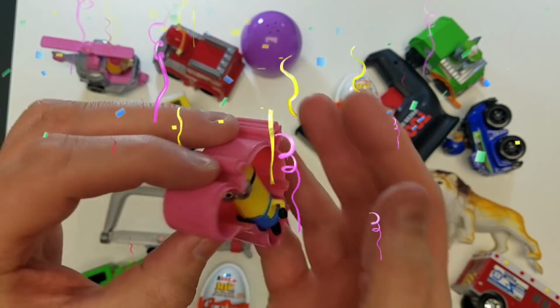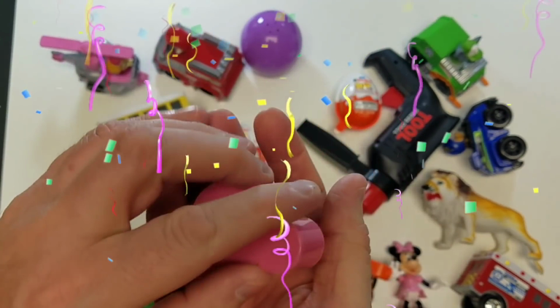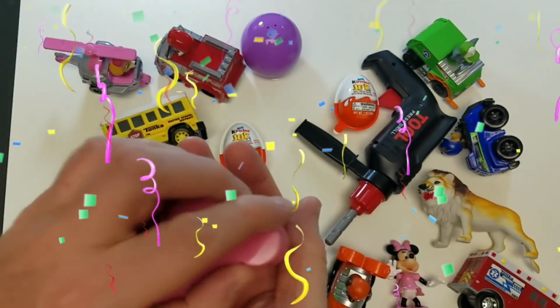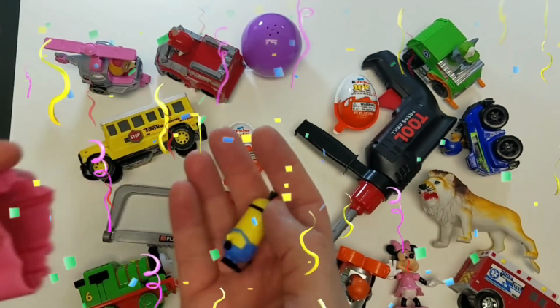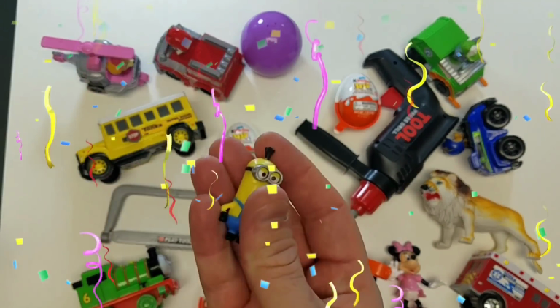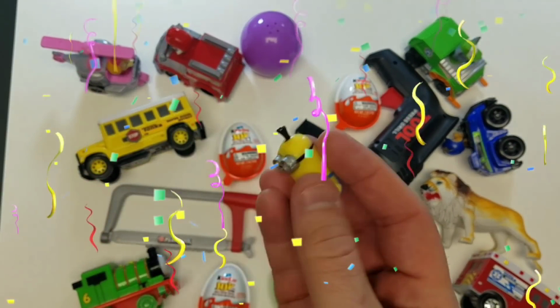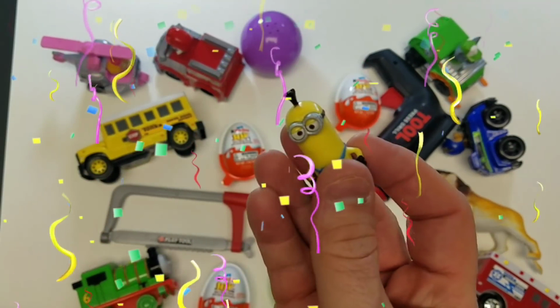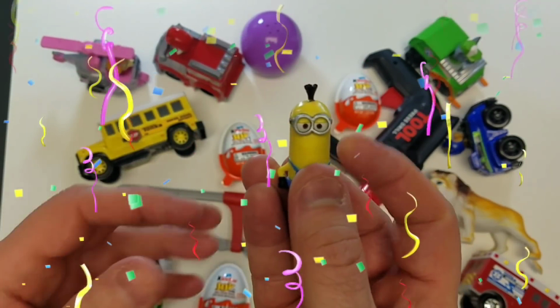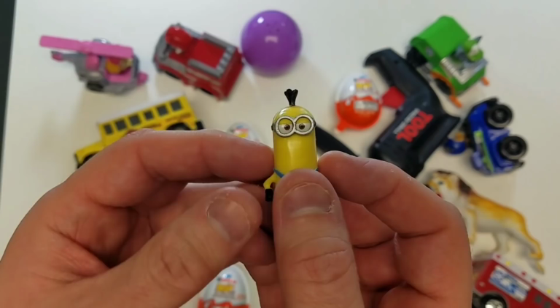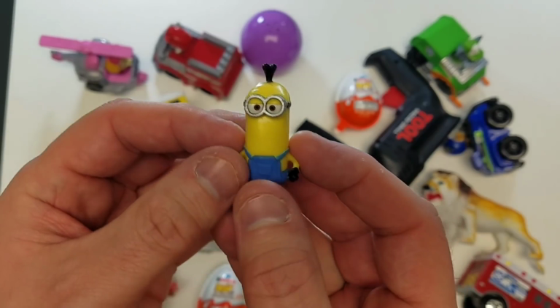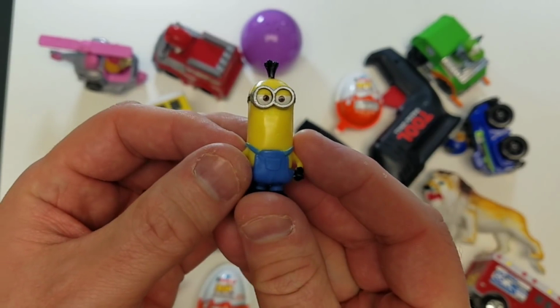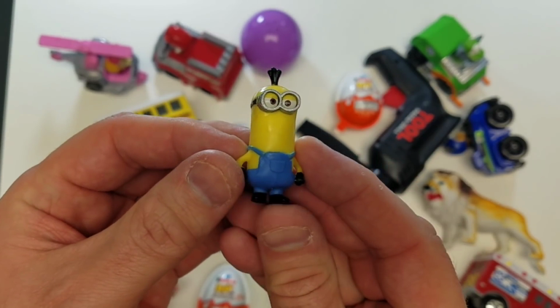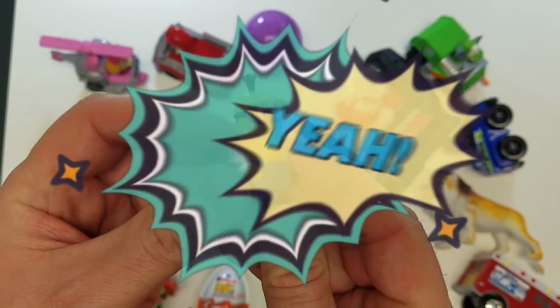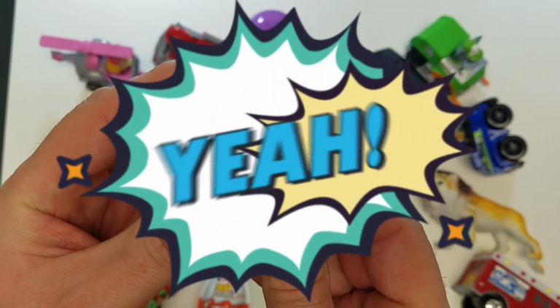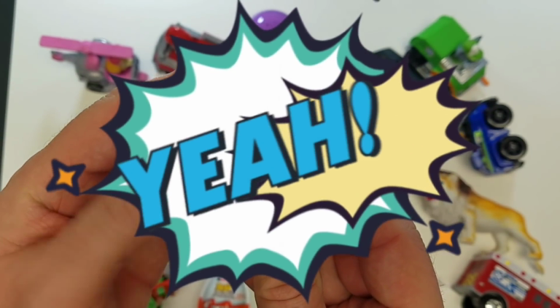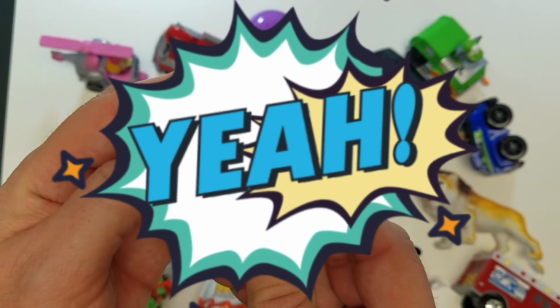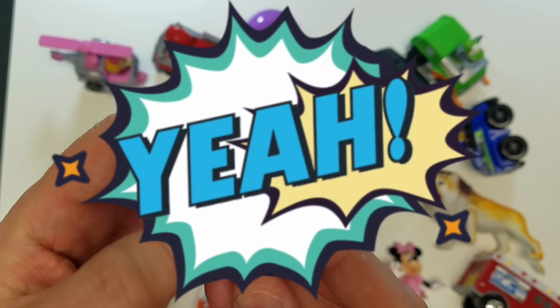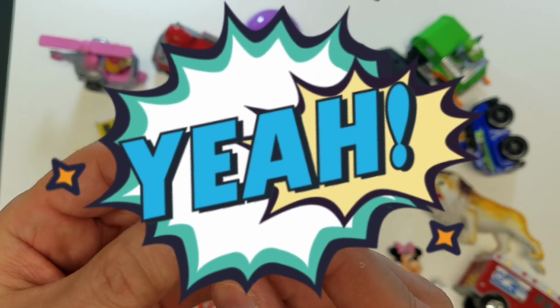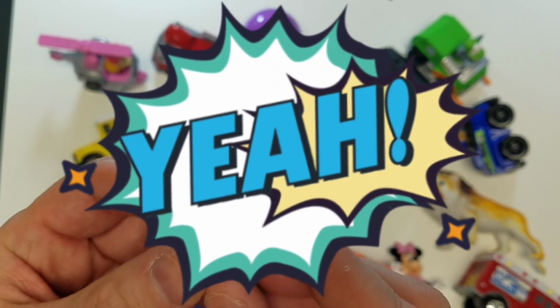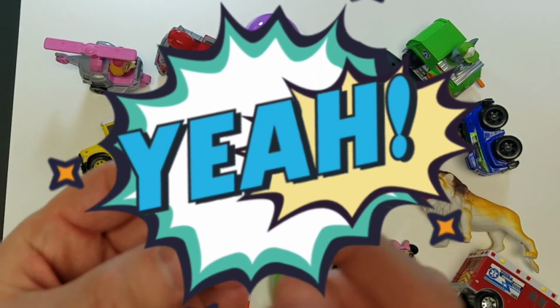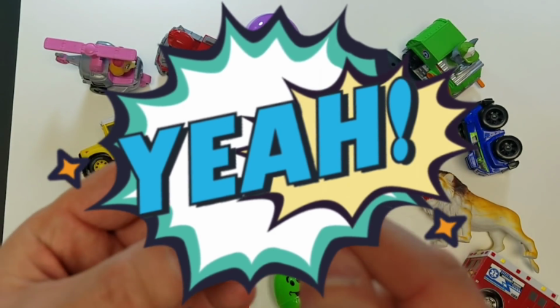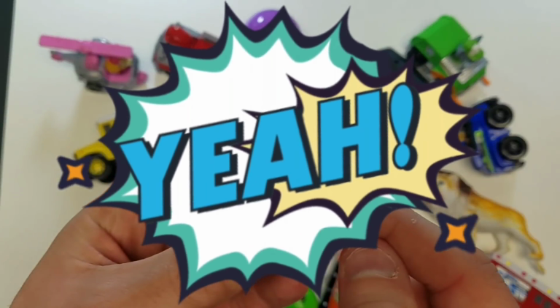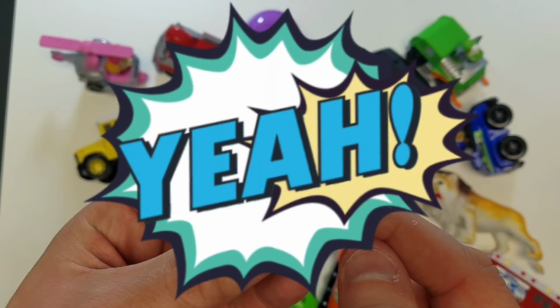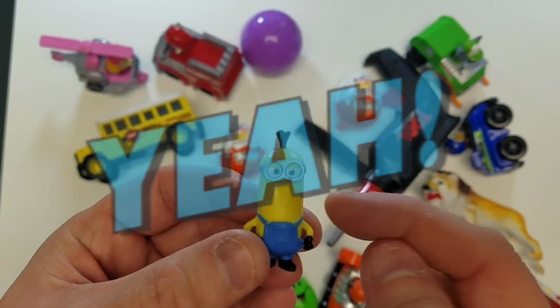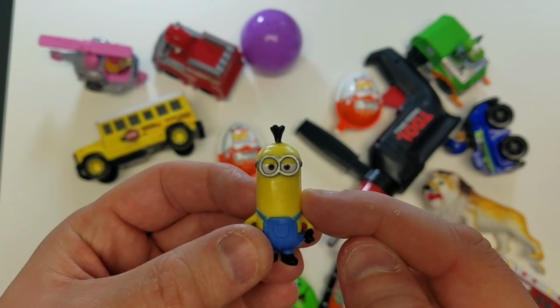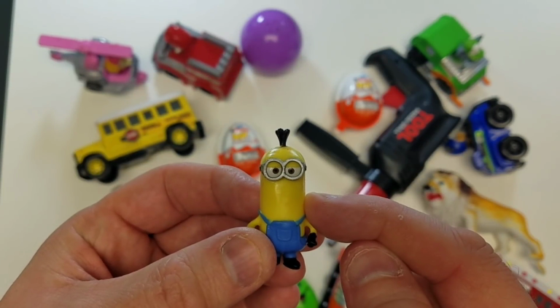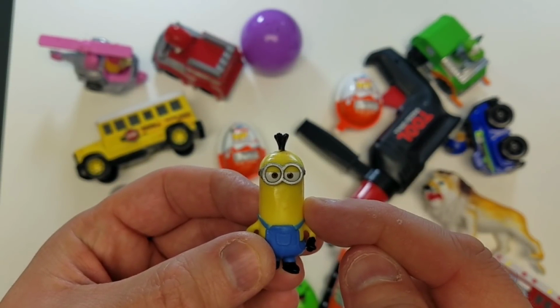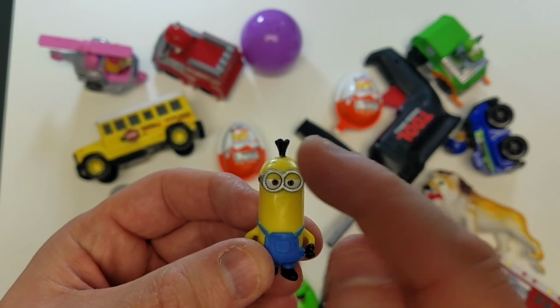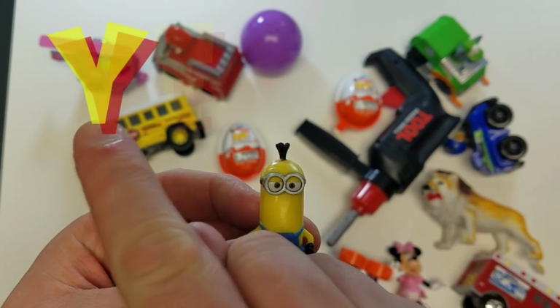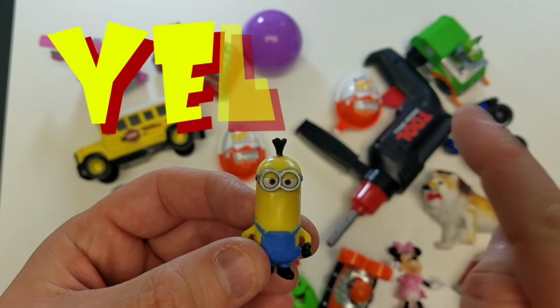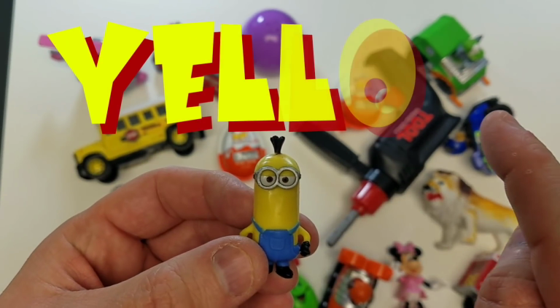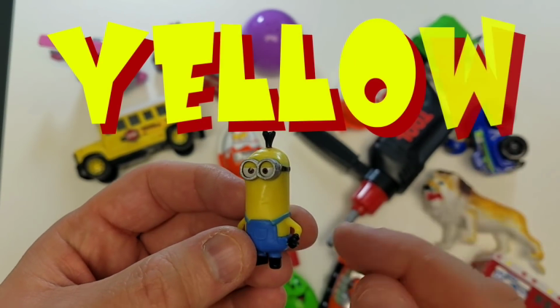It's a Minion! It's a Minion! My favorite! And what color is the Minion? Oh yeah! He's the color yellow!